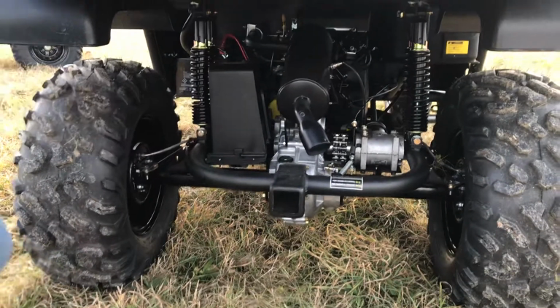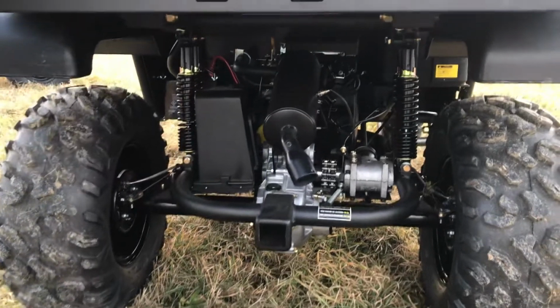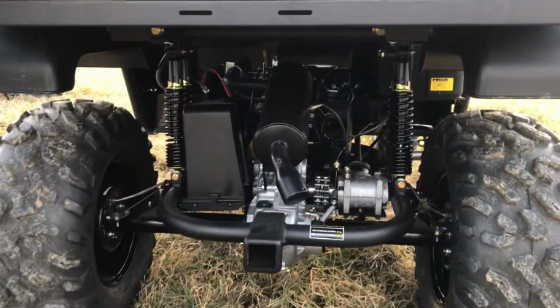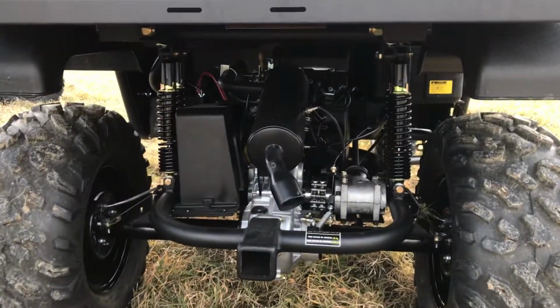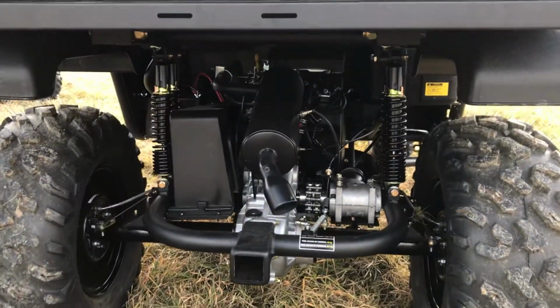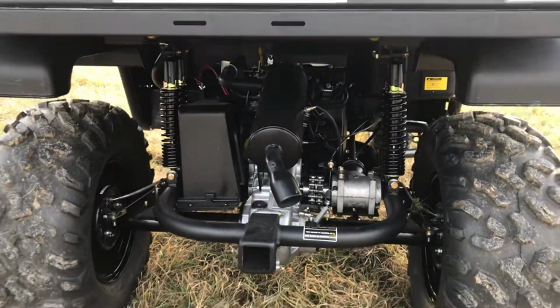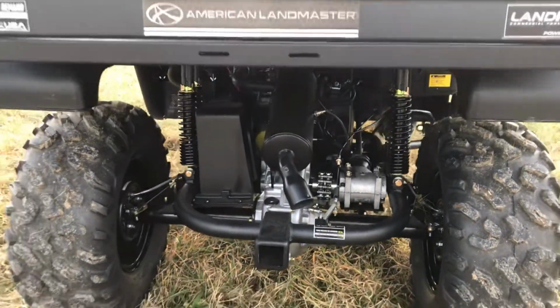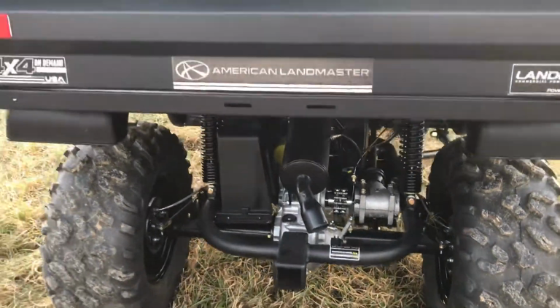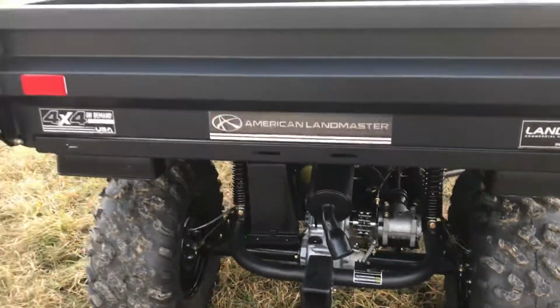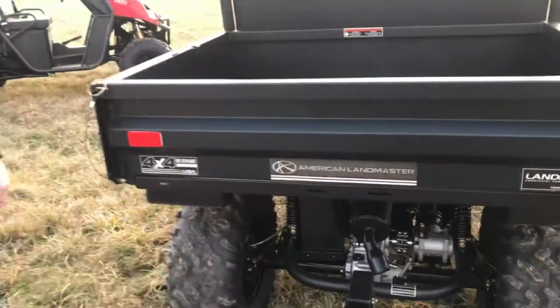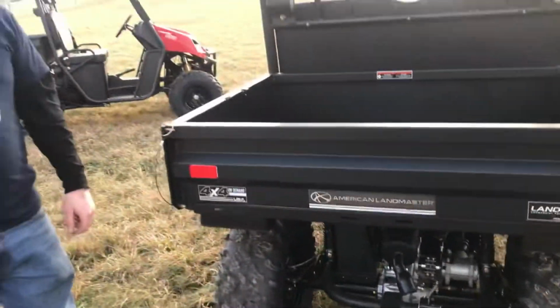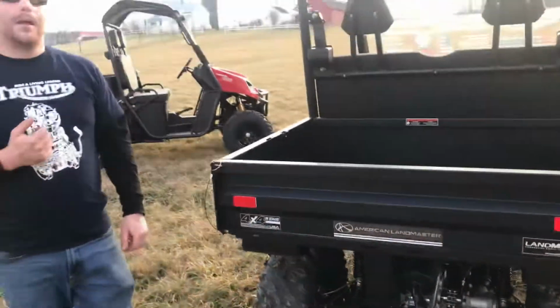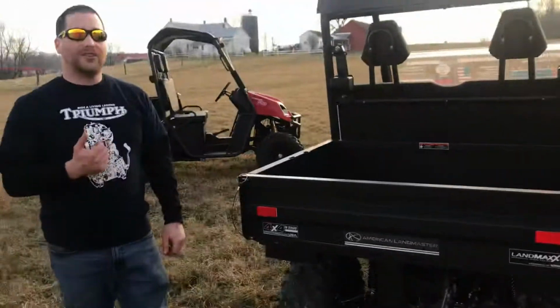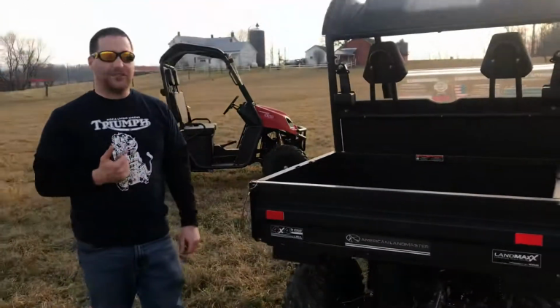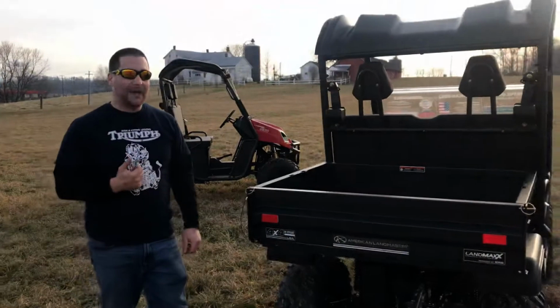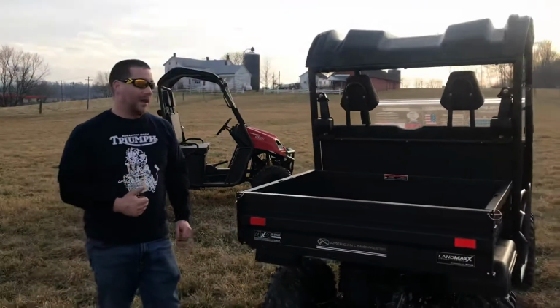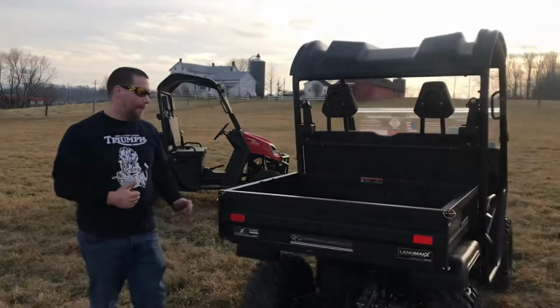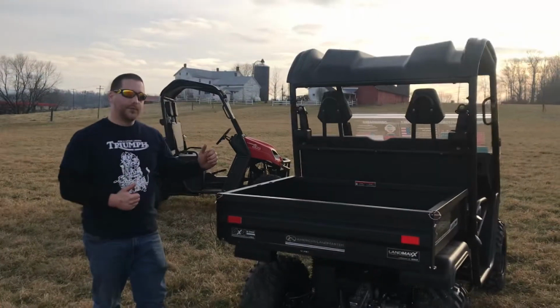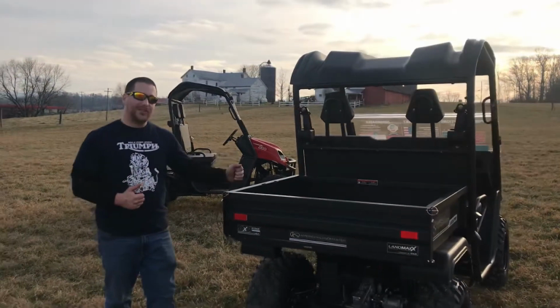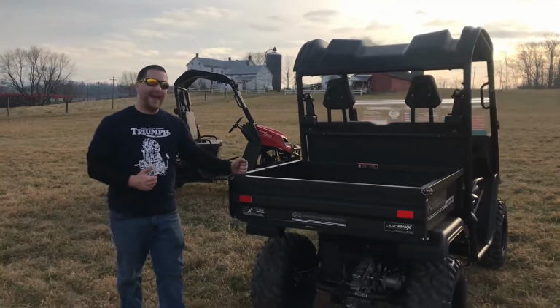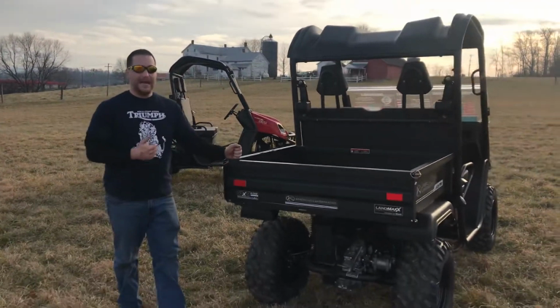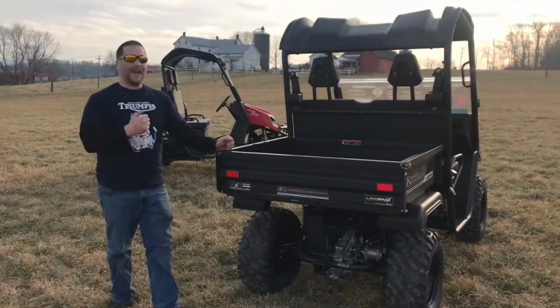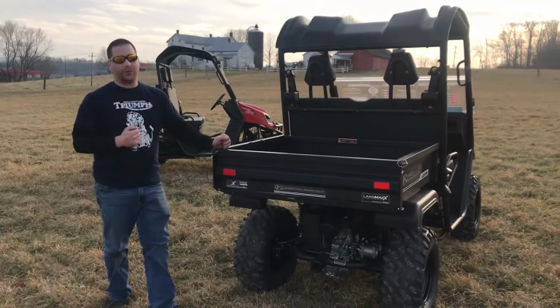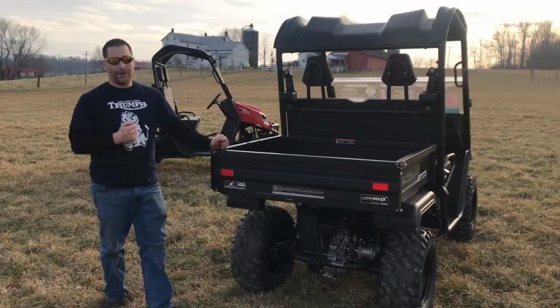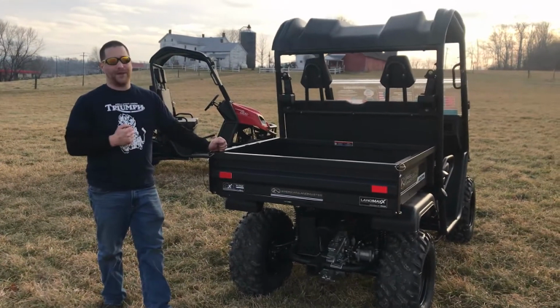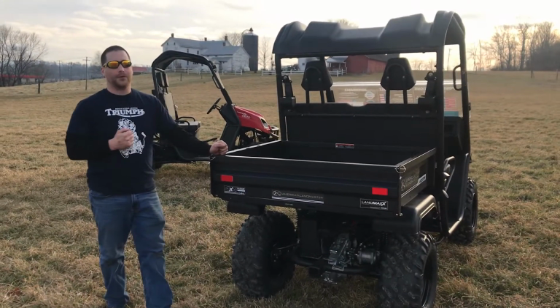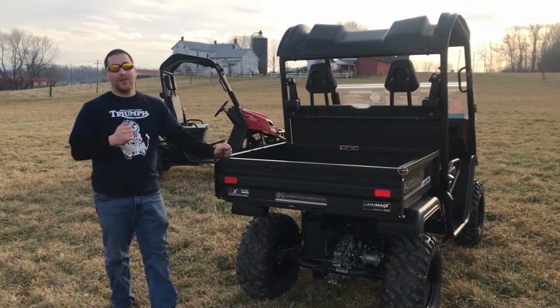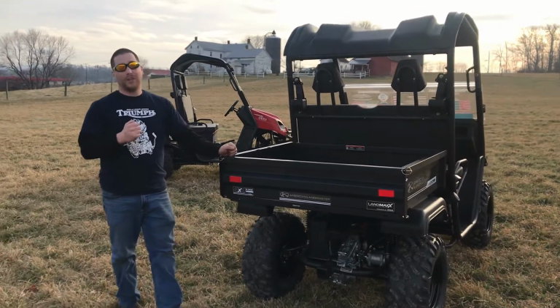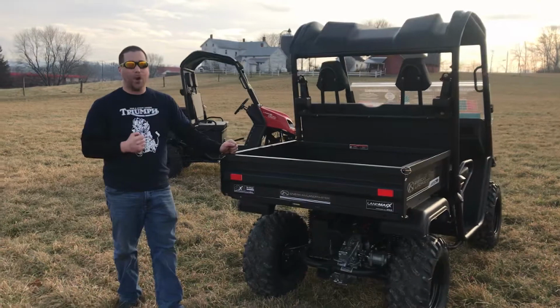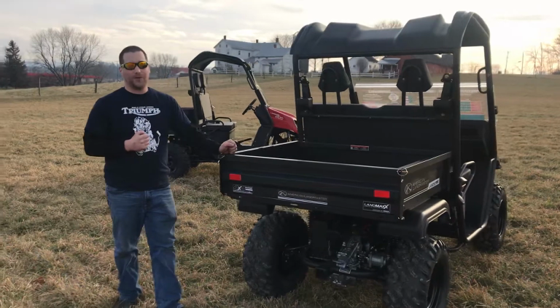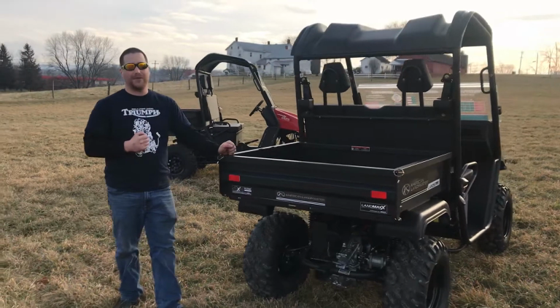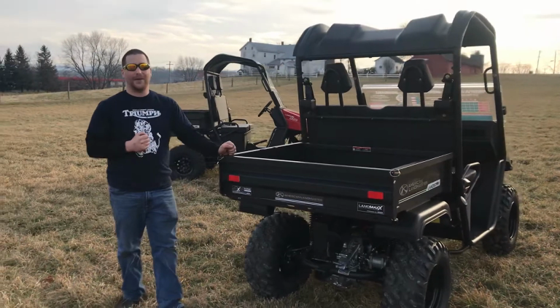The Landstar 700 starts at $89.99 plus tax and tags. And remember, this steel bed is an extra $350. Thank you so much for watching the video today.